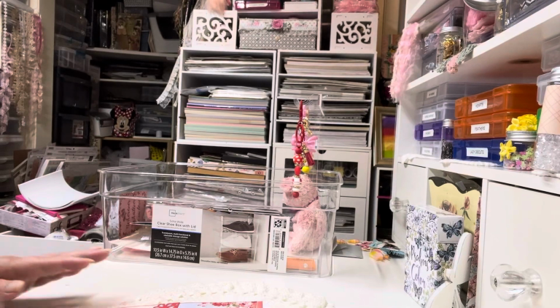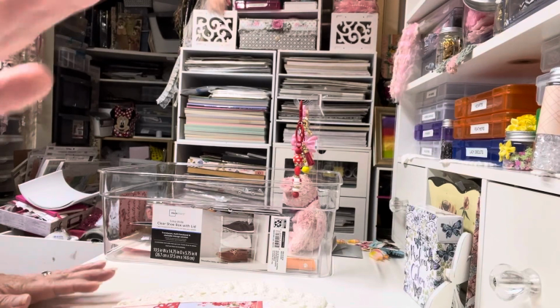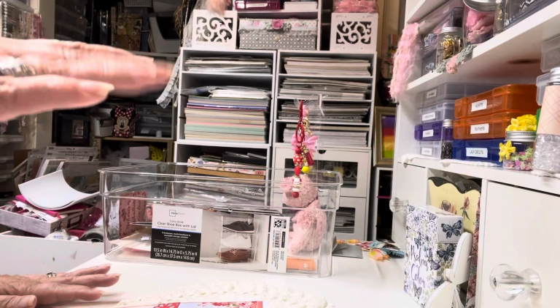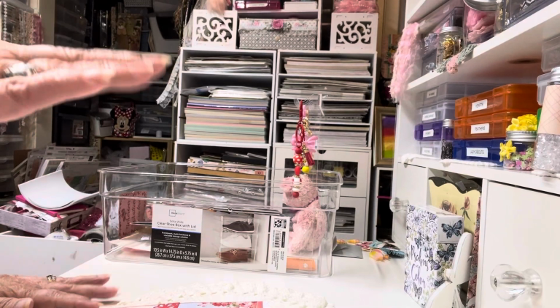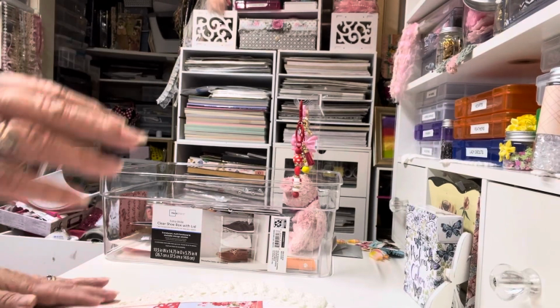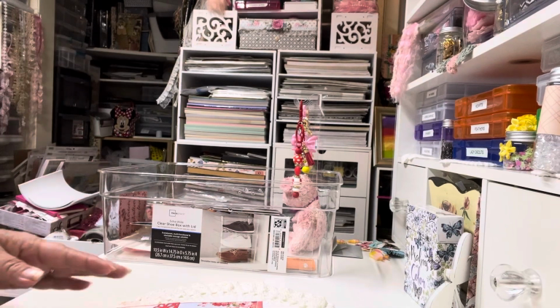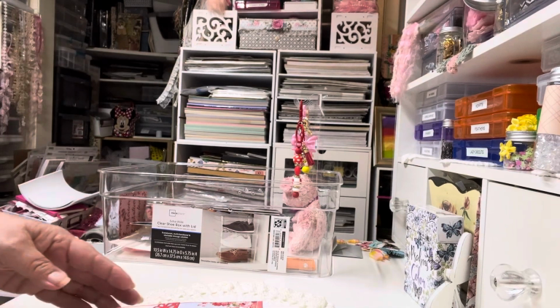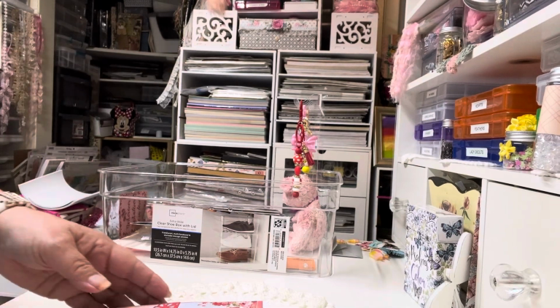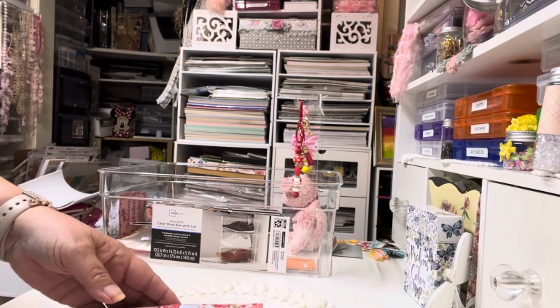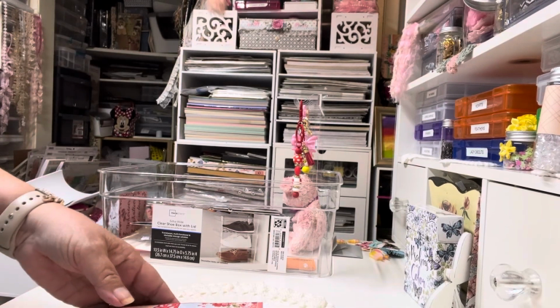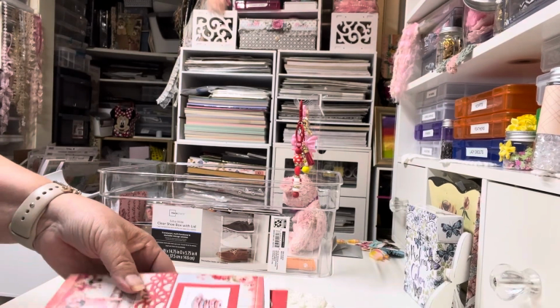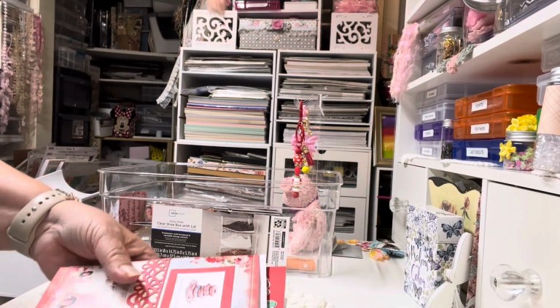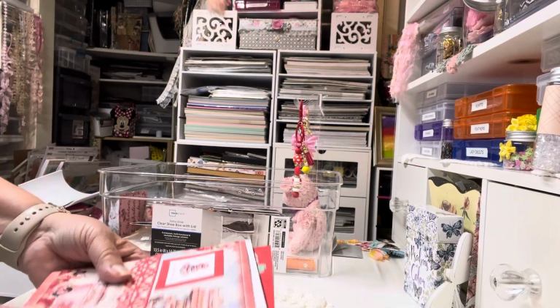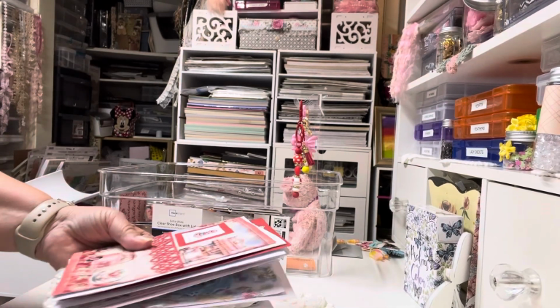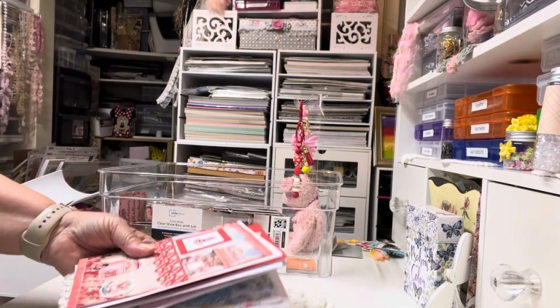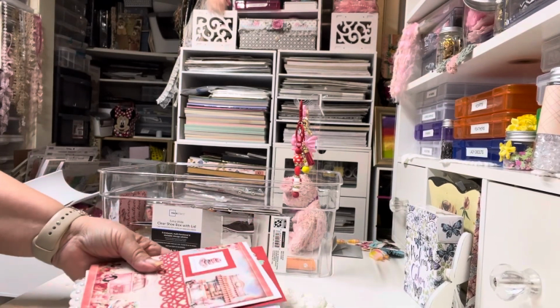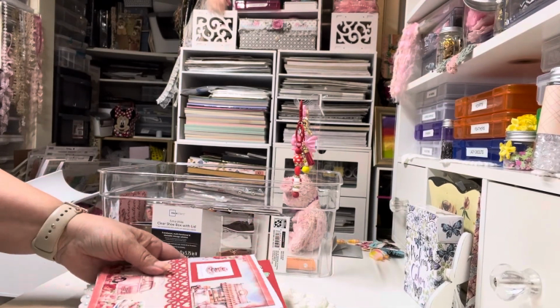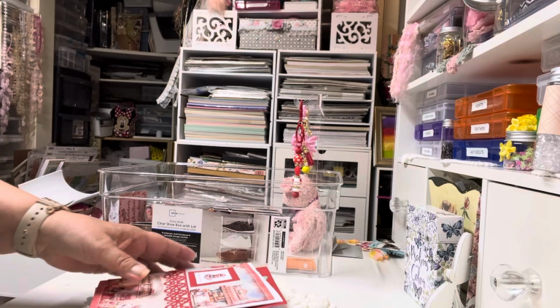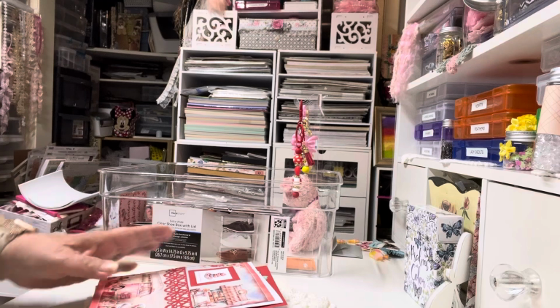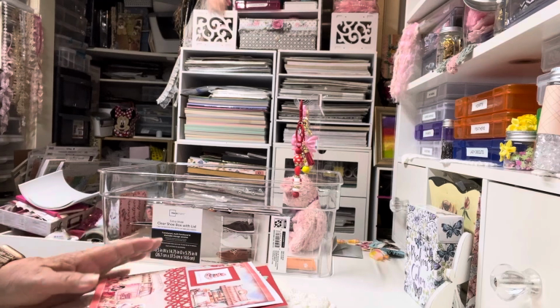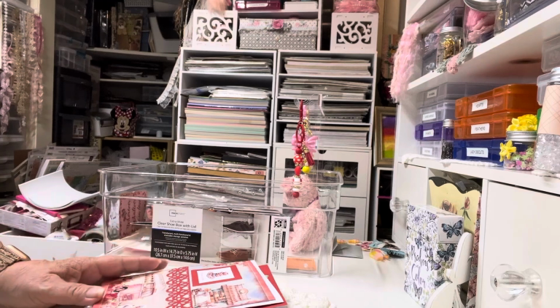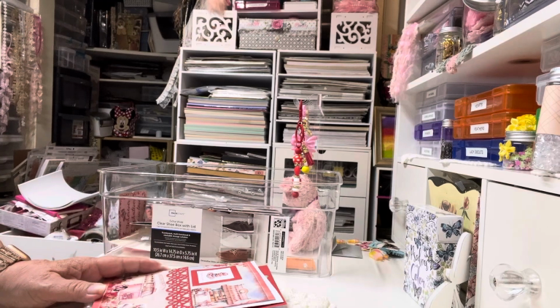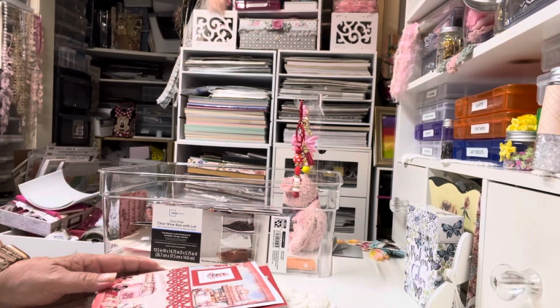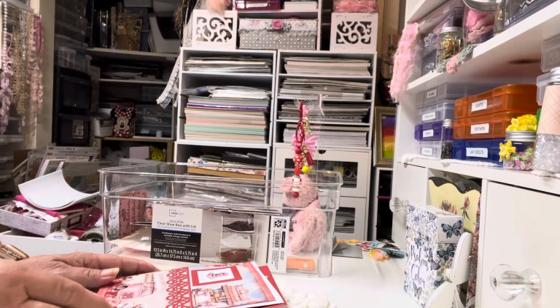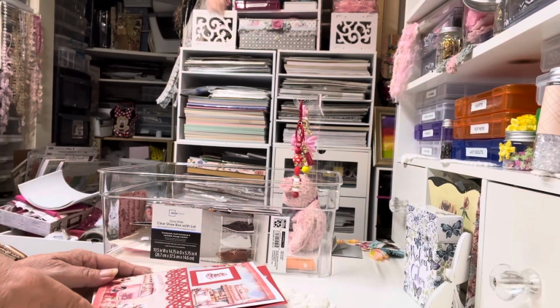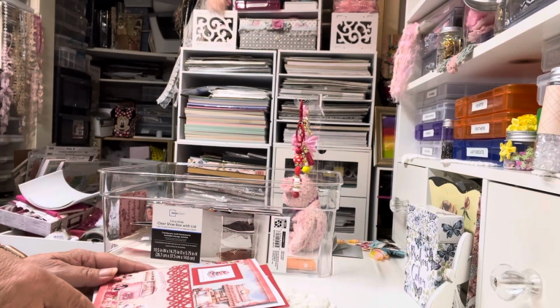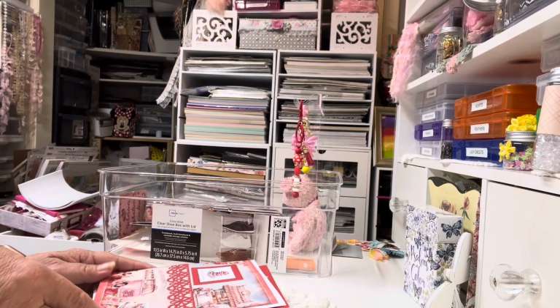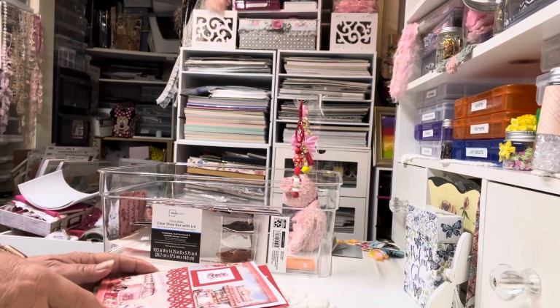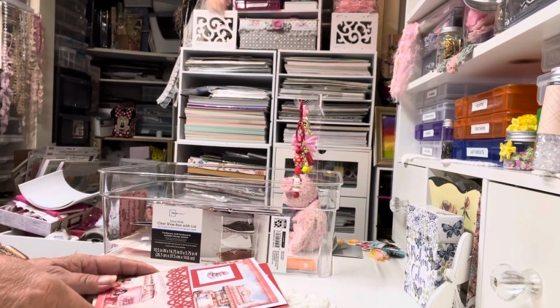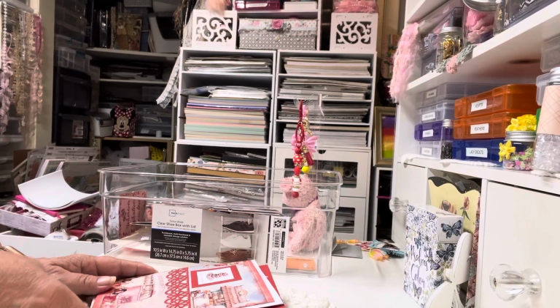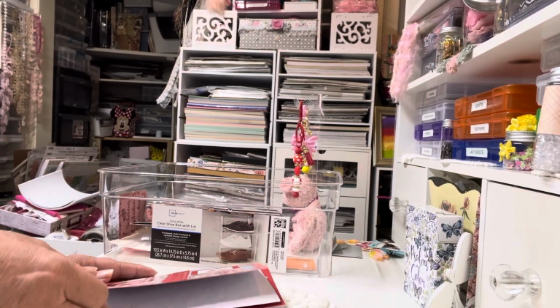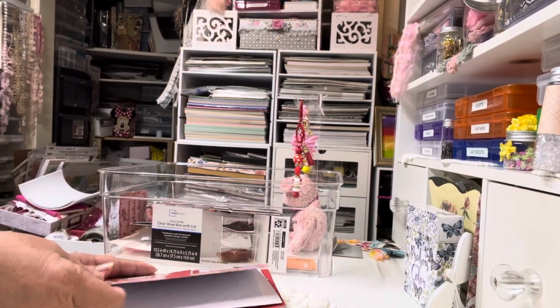Hi, Crafty Friends. I'm on today to show you some cards that I have made. Just a quick project share.